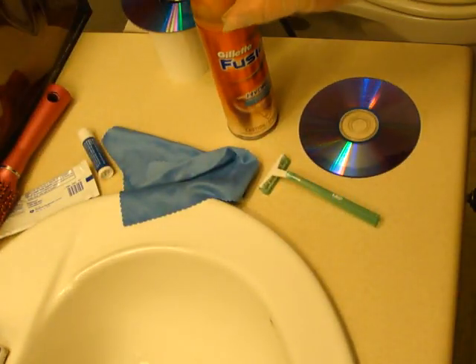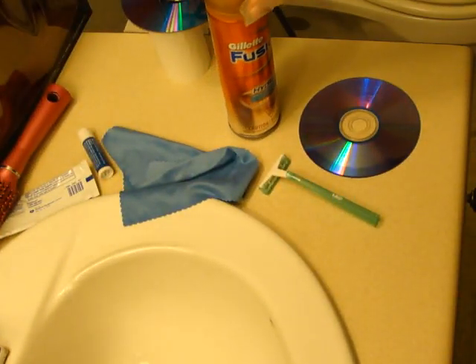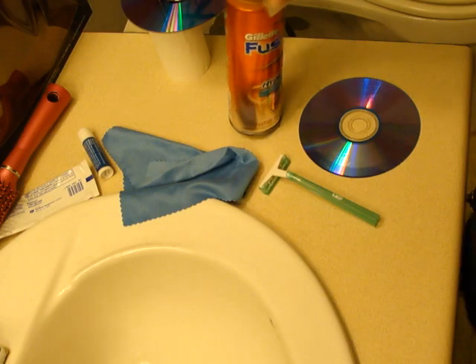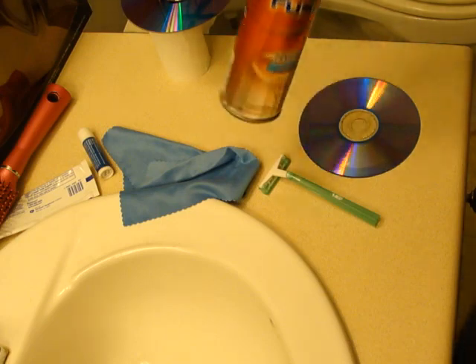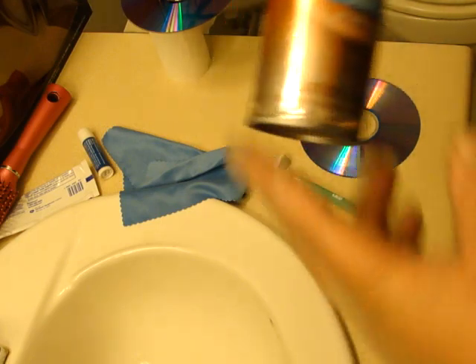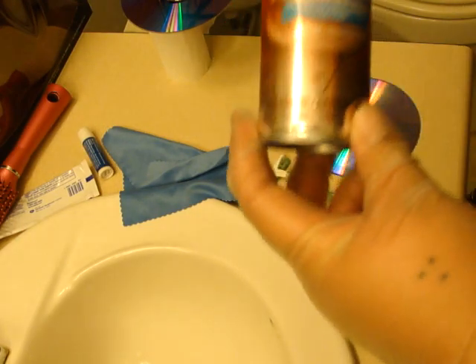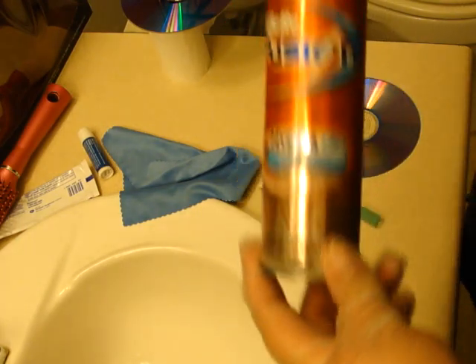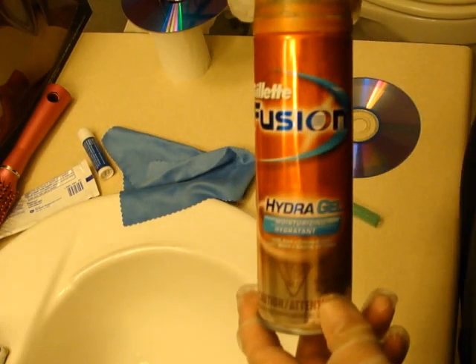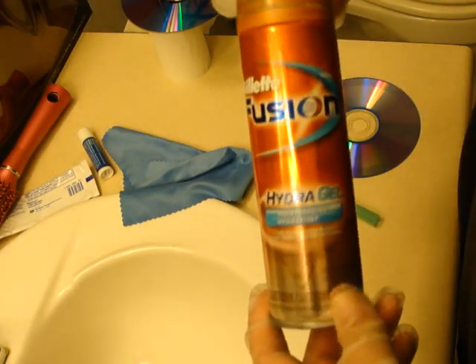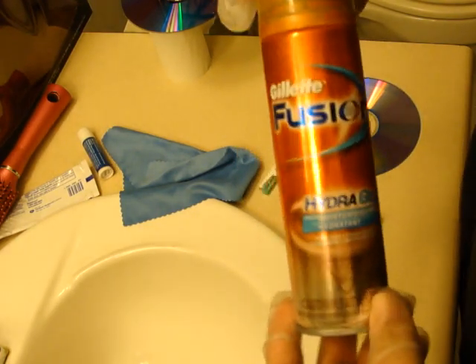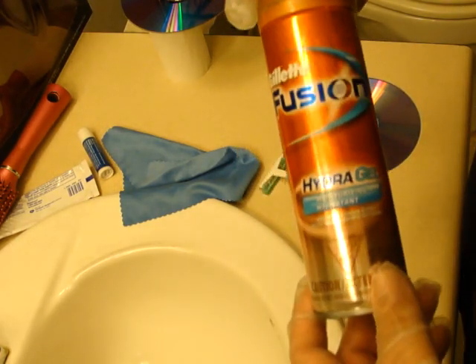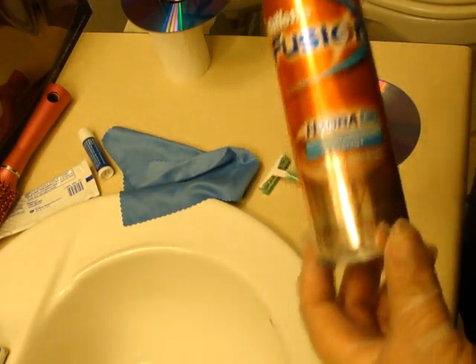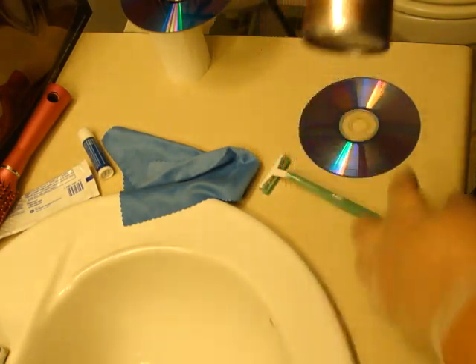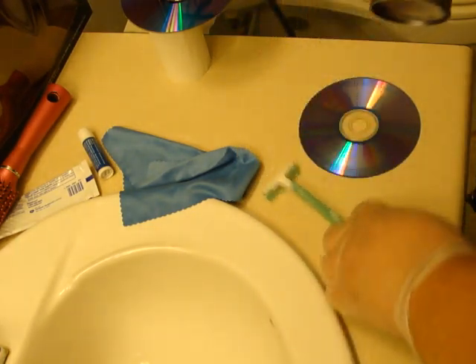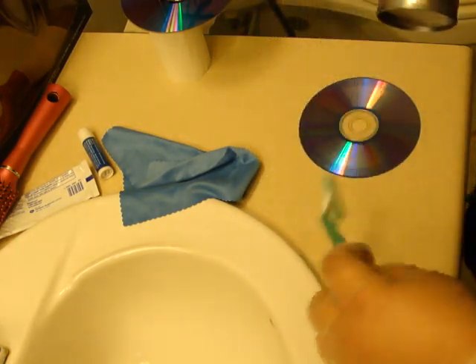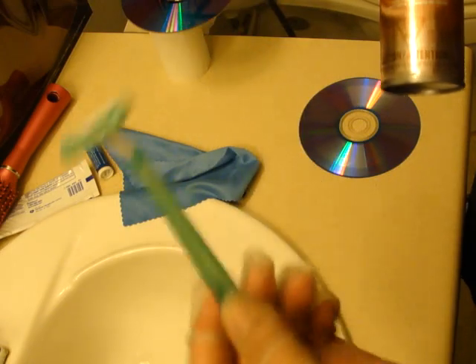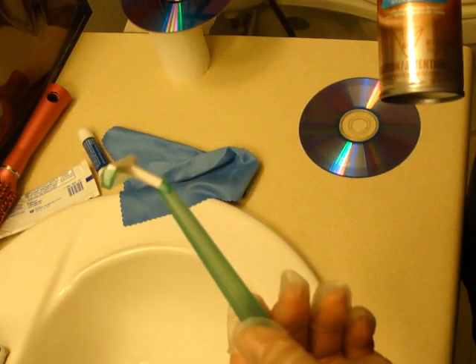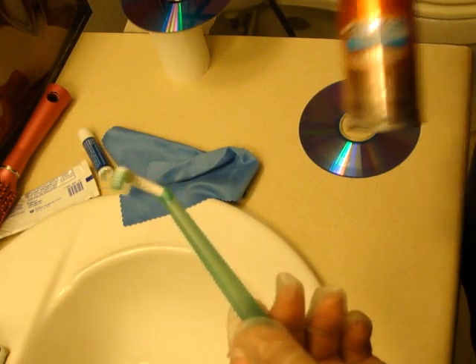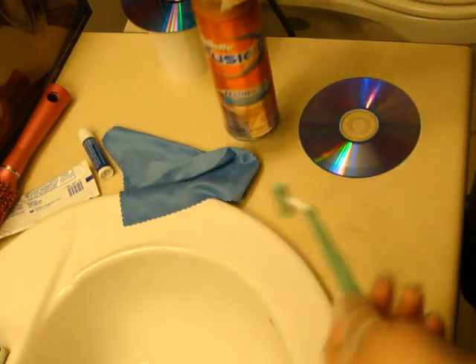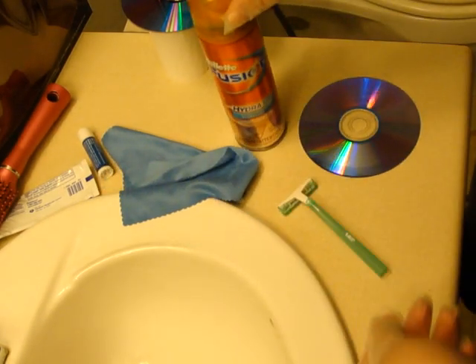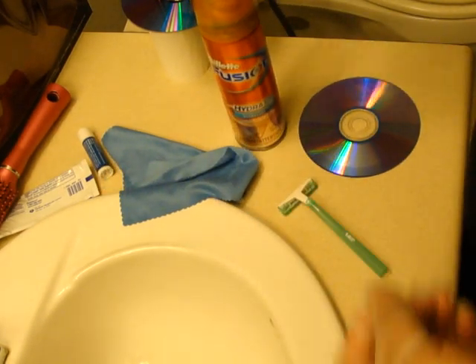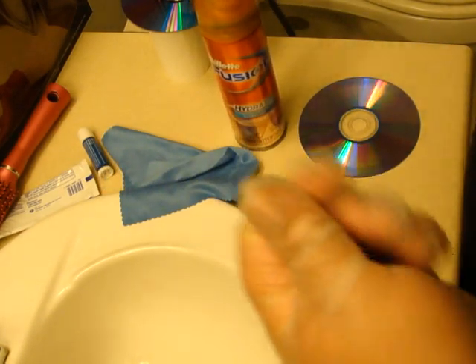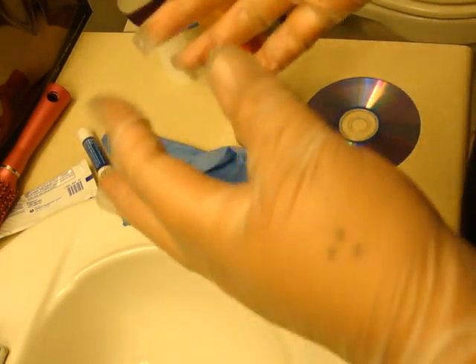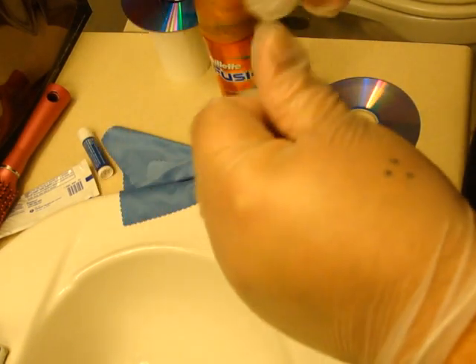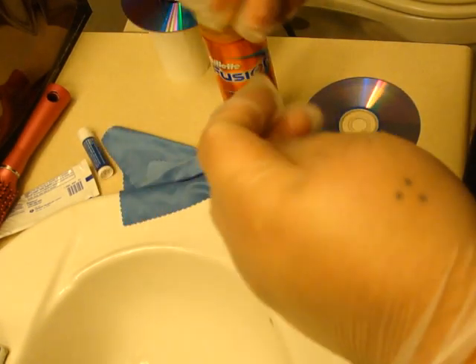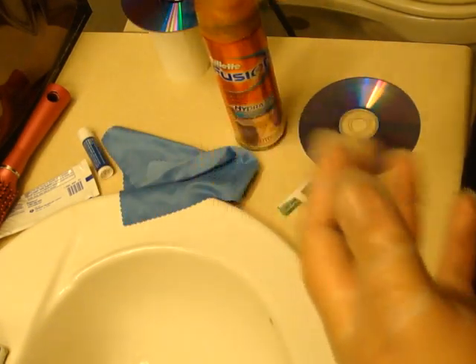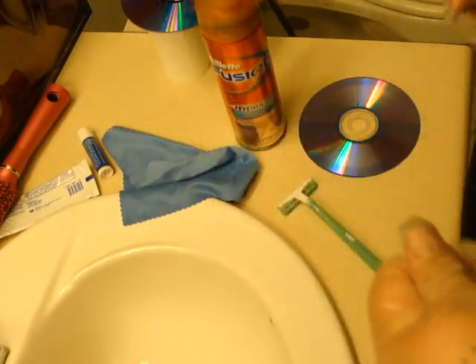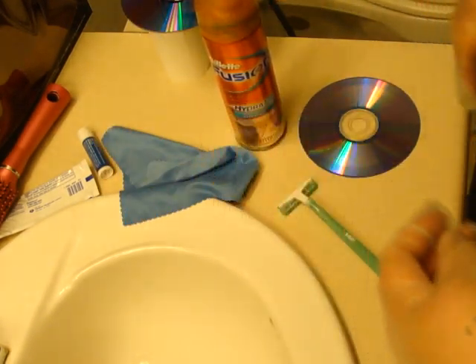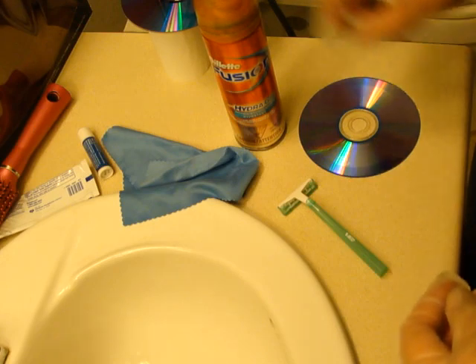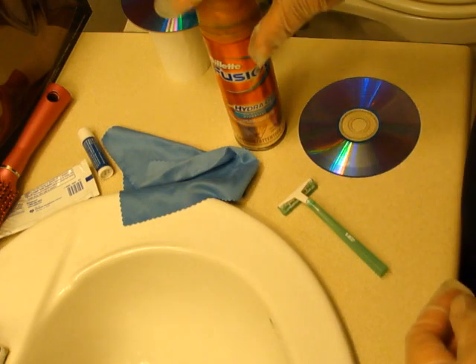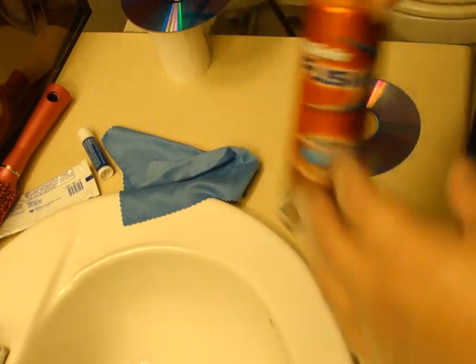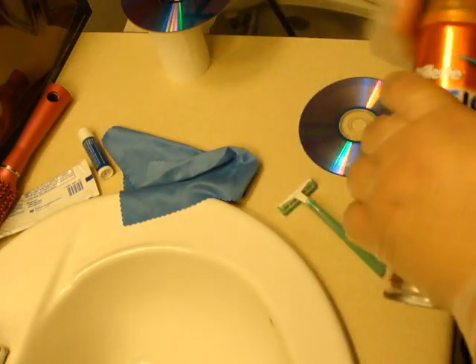What you're going to need is some shaving cream. You could use any kind of shaving cream, doesn't matter. And a shaver. I recommend some gloves, just so you don't get any more prints on the CD or DVD.